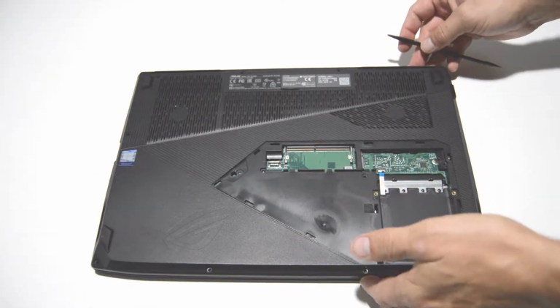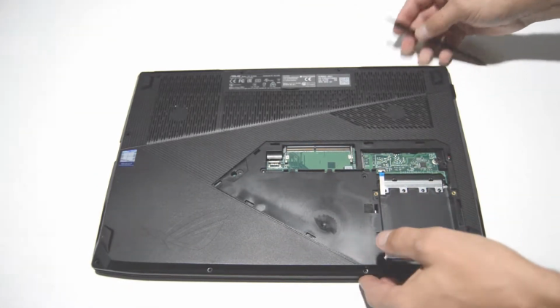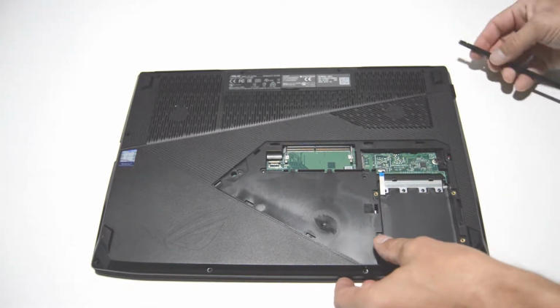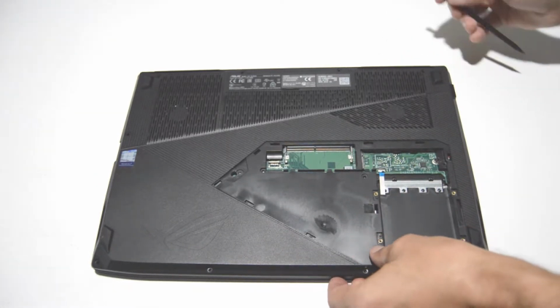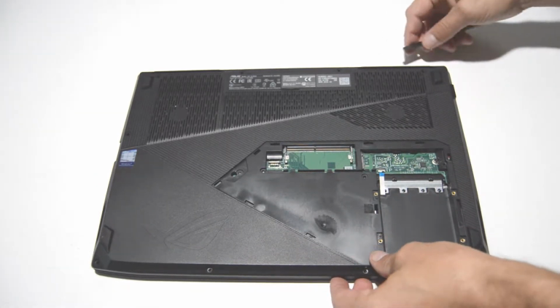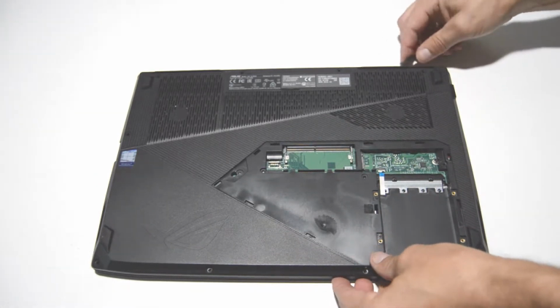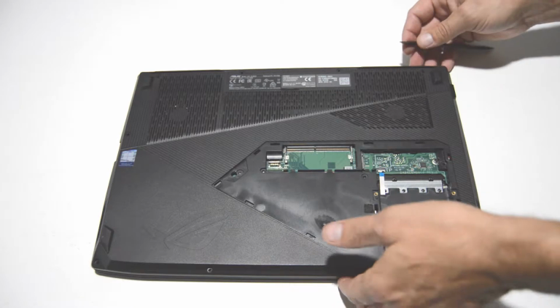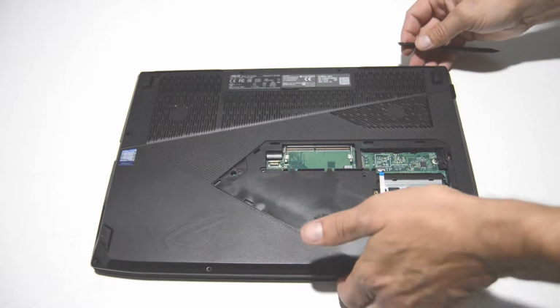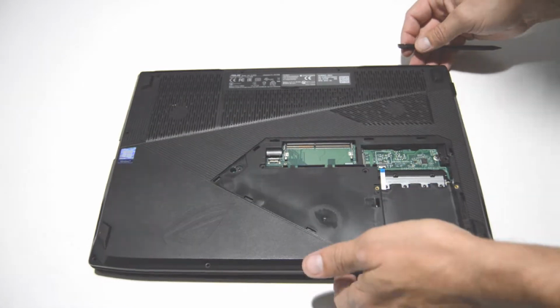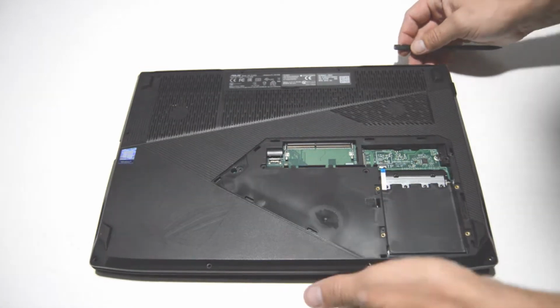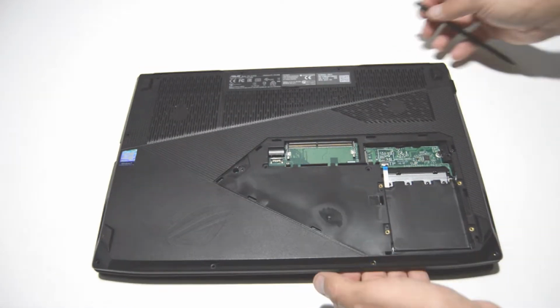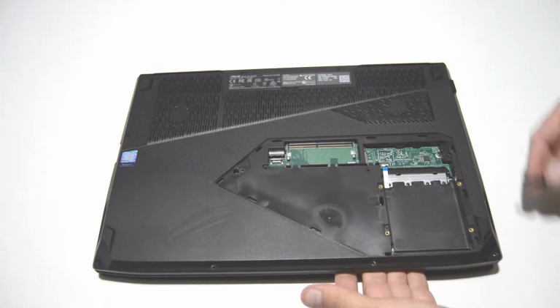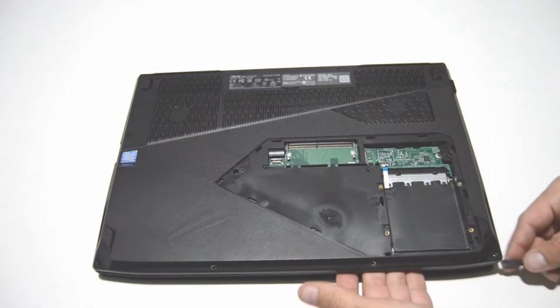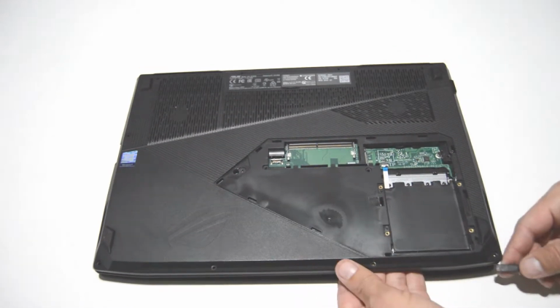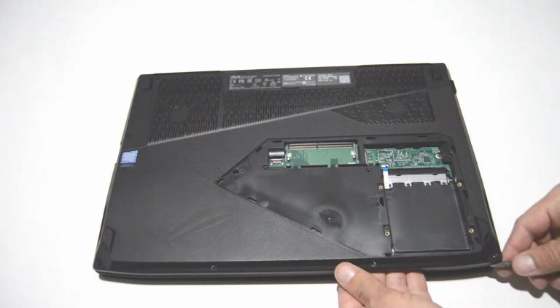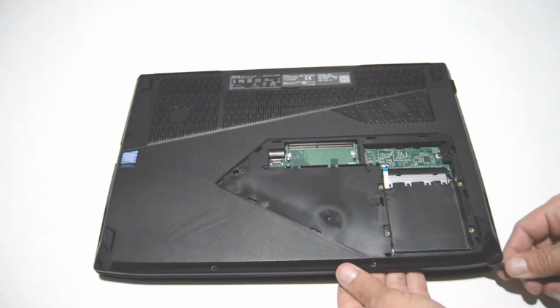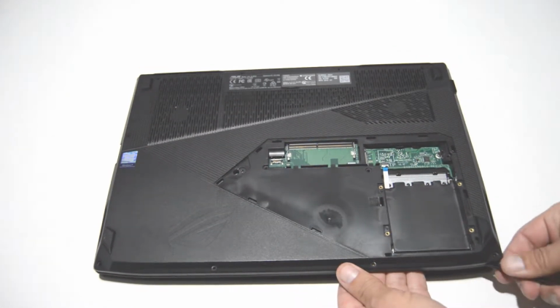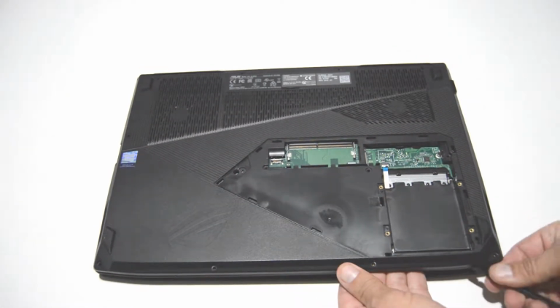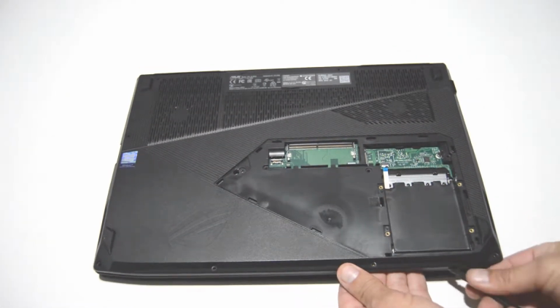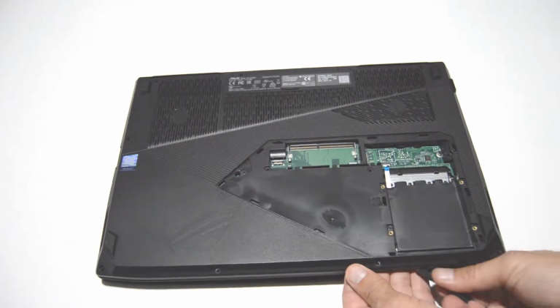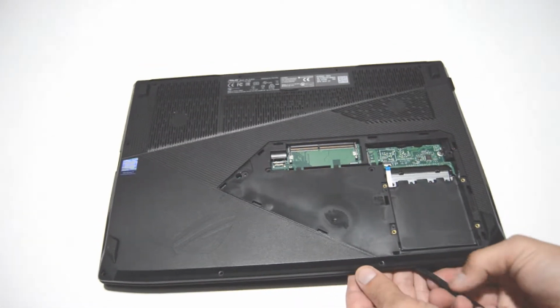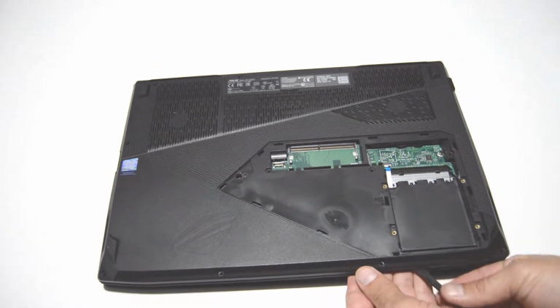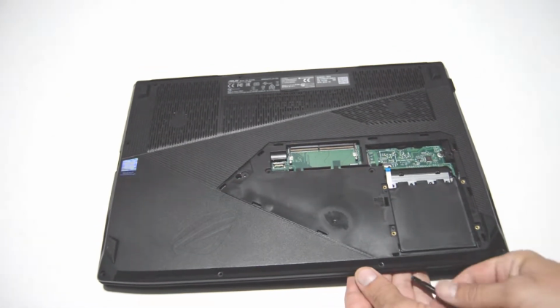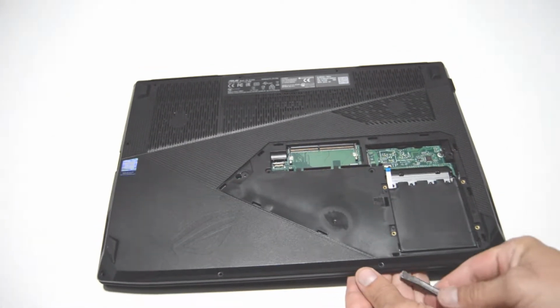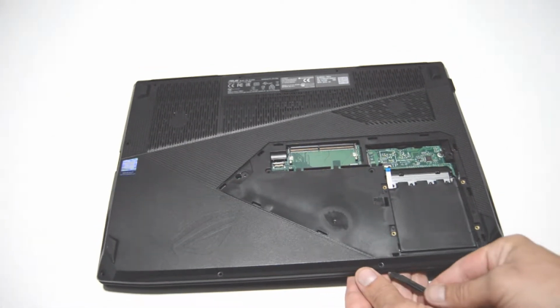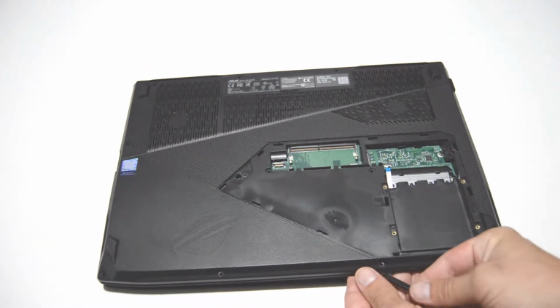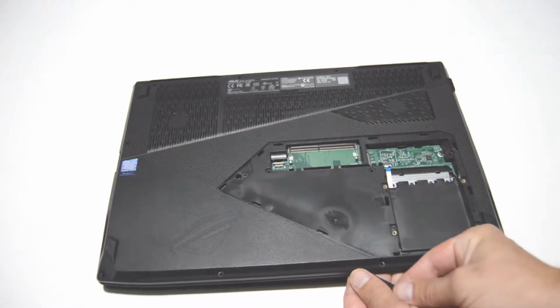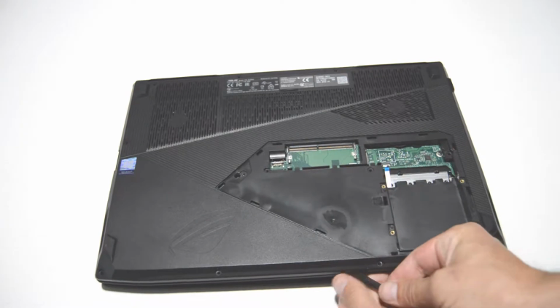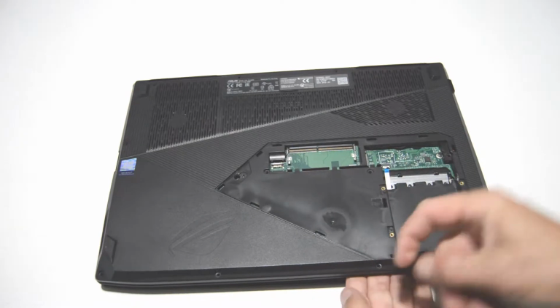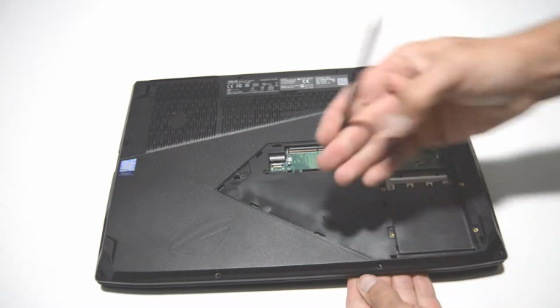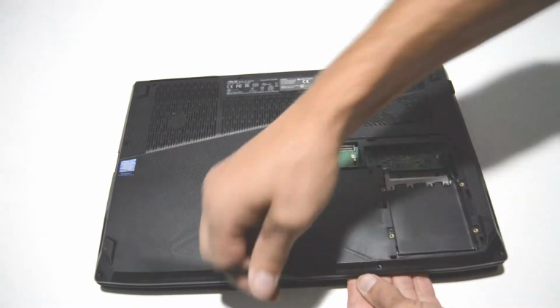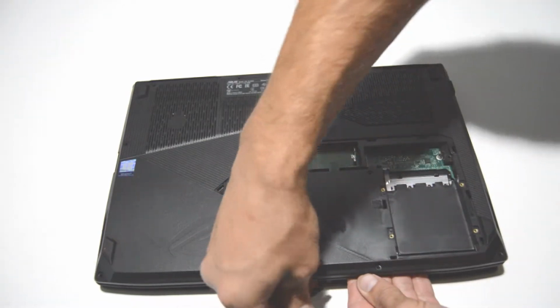And then using a flat edge, we will separate the bottom cover from the palm rest.